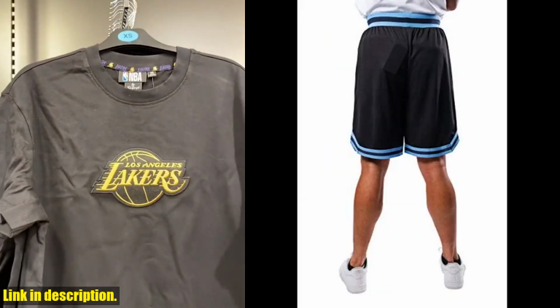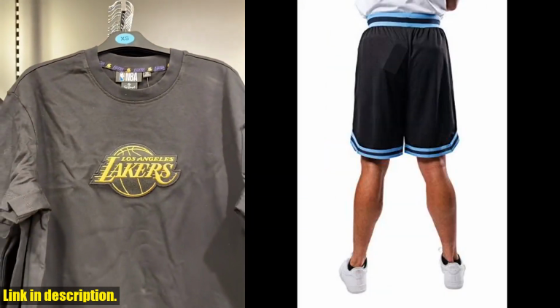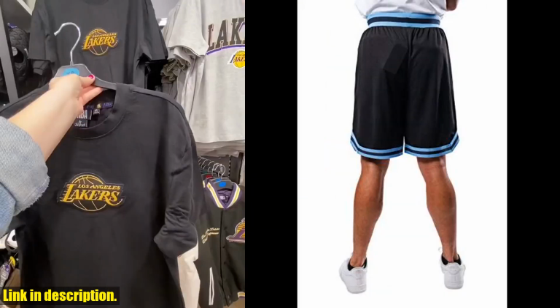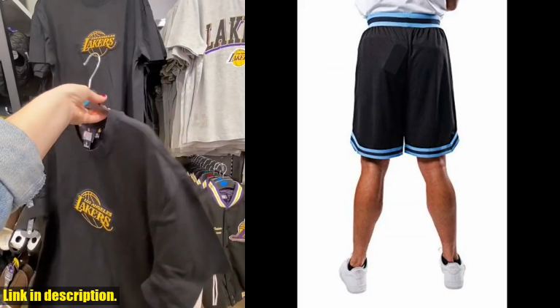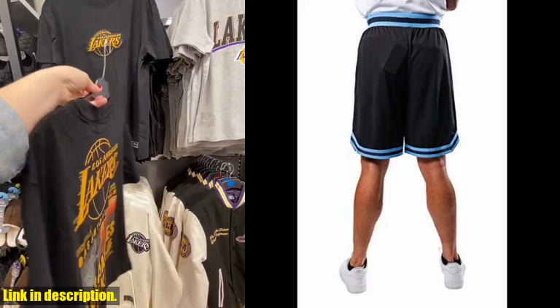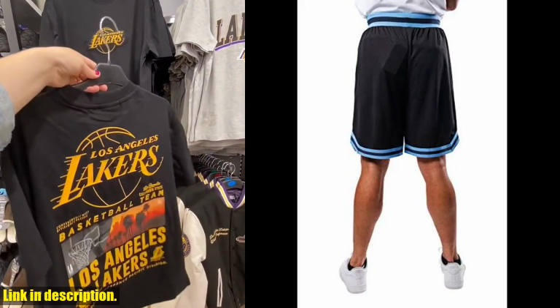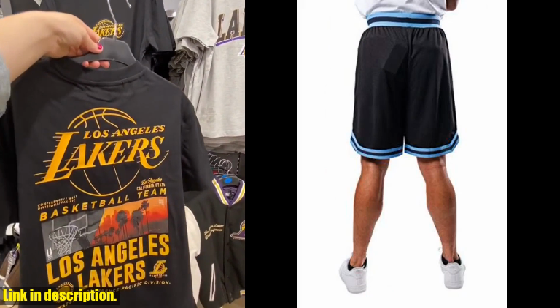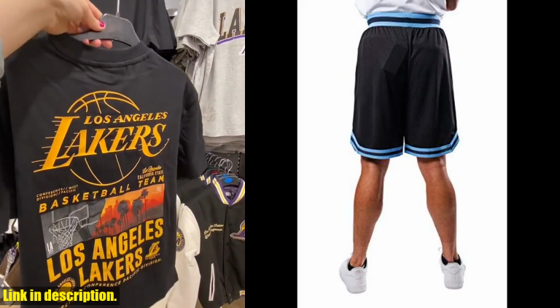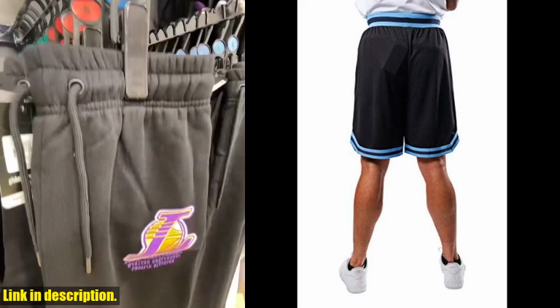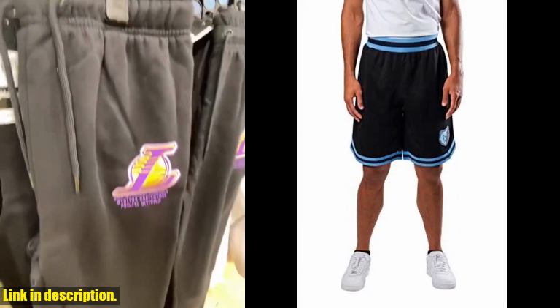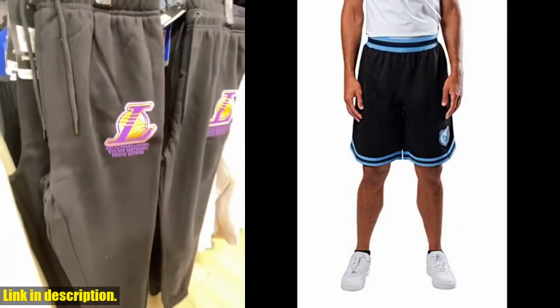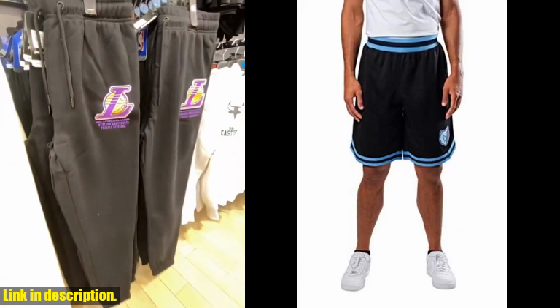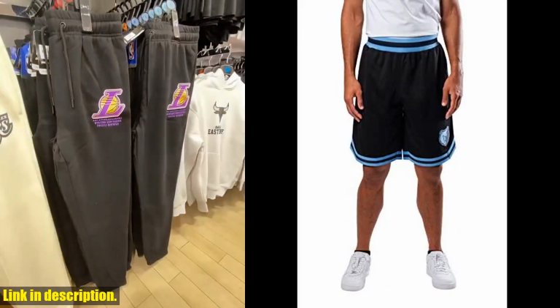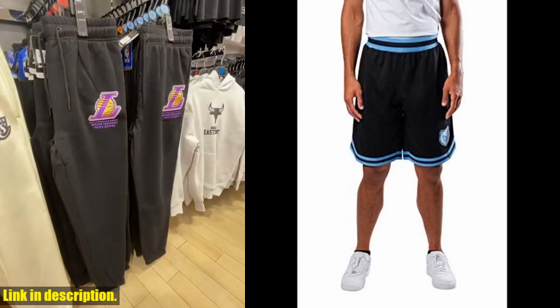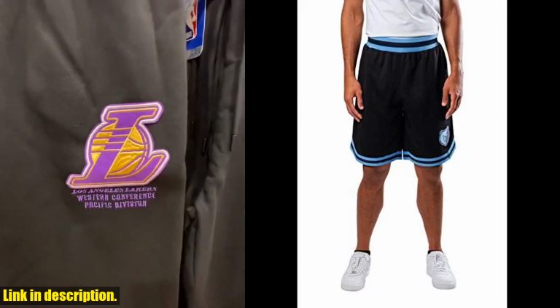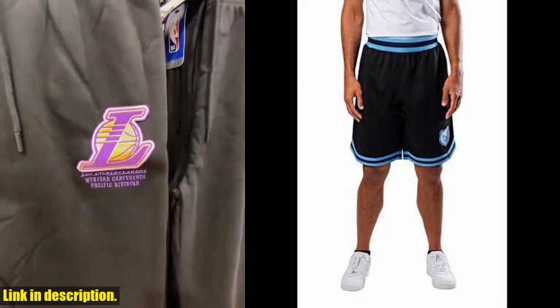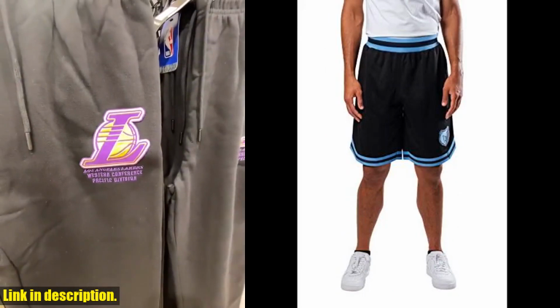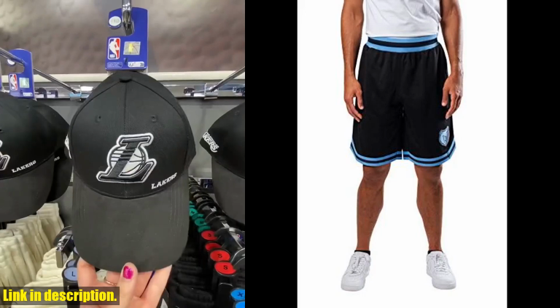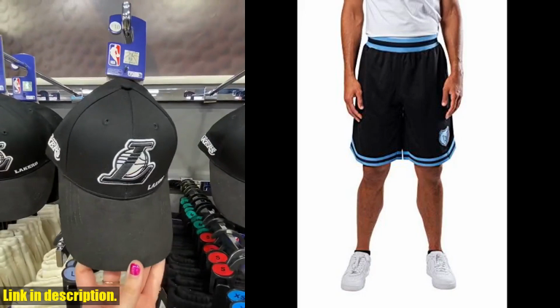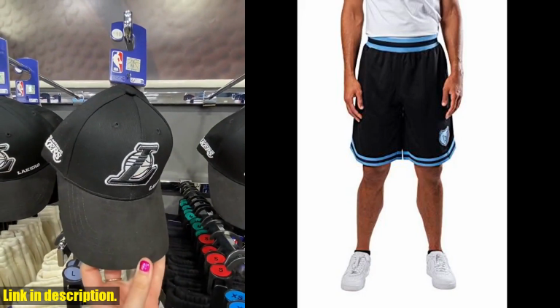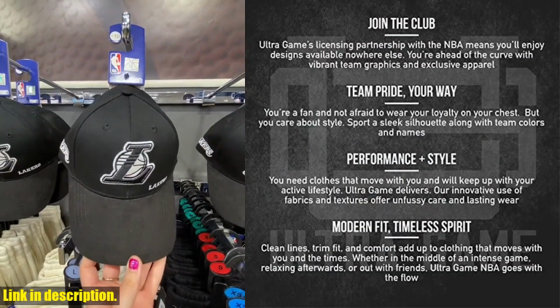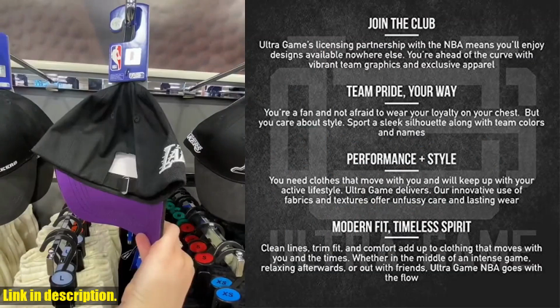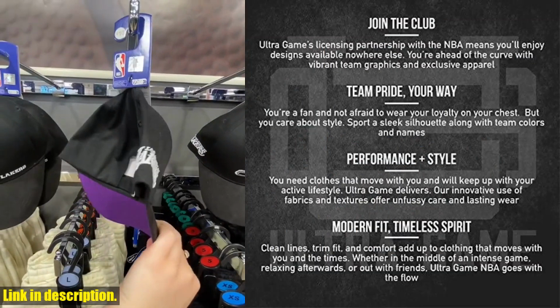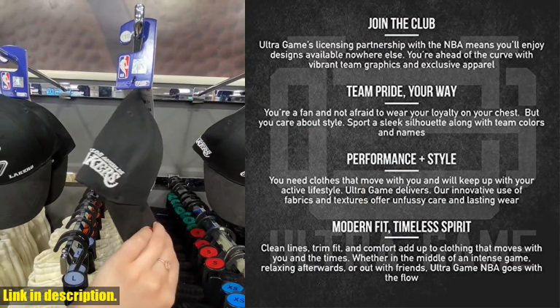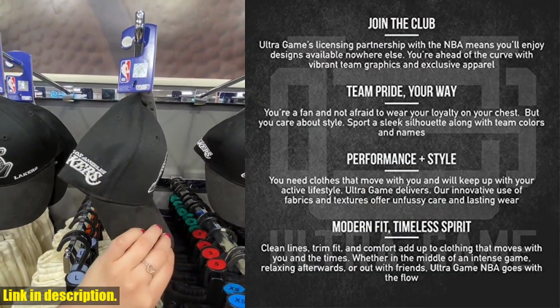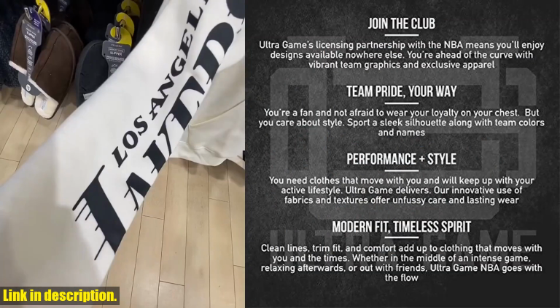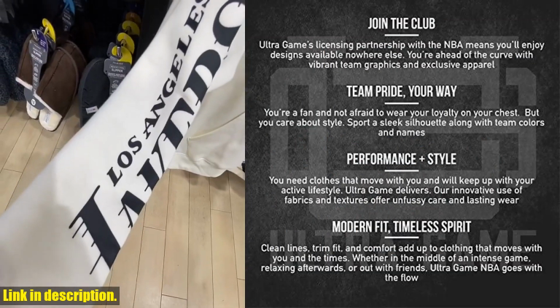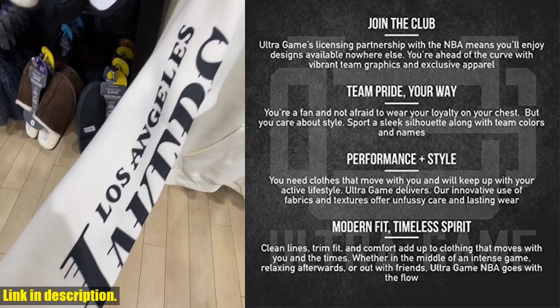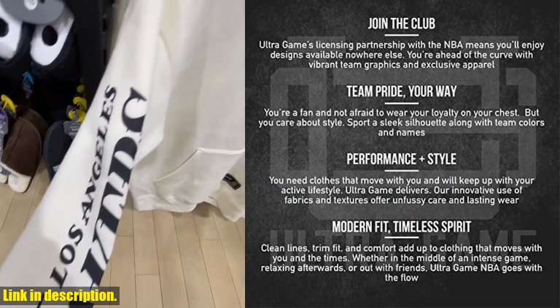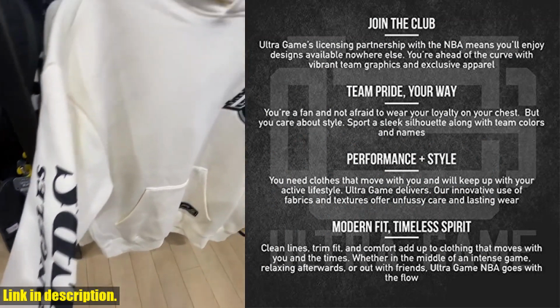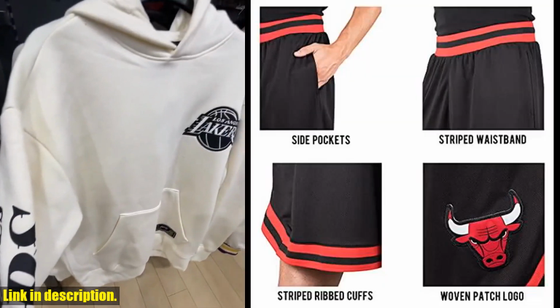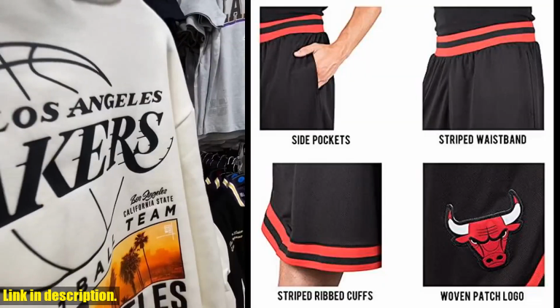But the best part about these shorts? The style, of course. They feature the iconic NBA logo and come in a variety of team colors so you can represent your favorite team while dominating on the court.